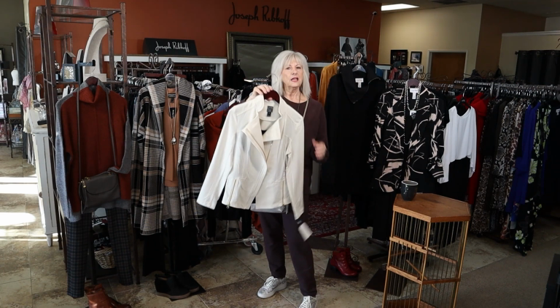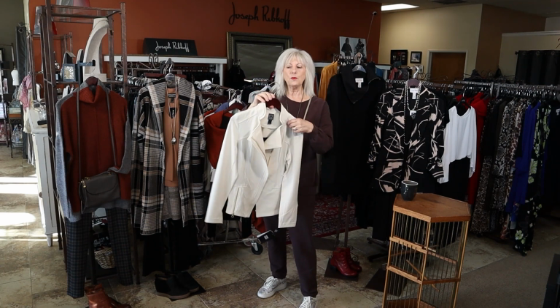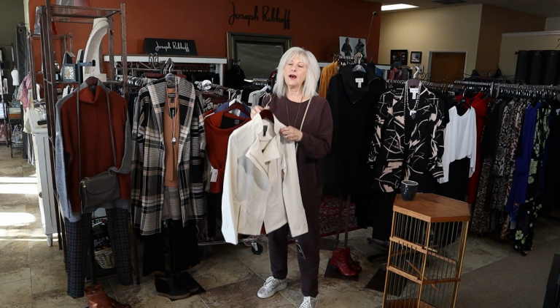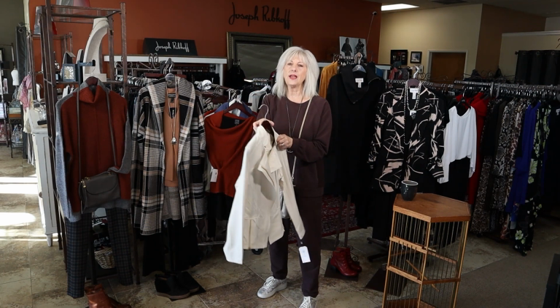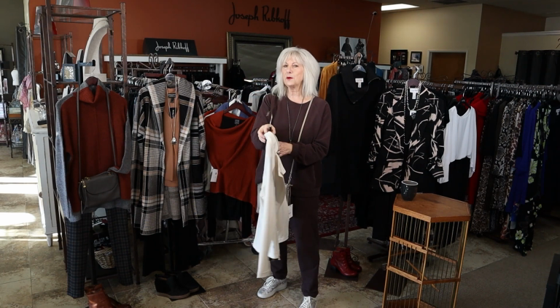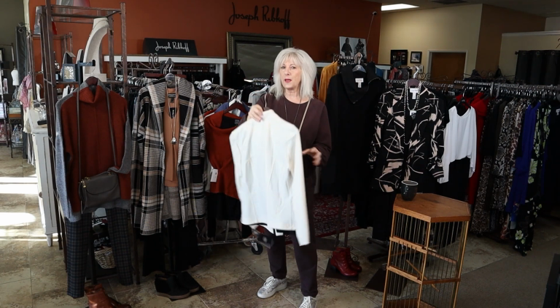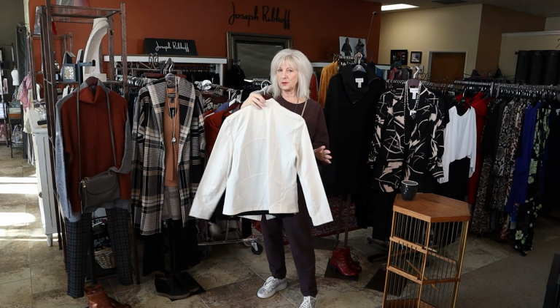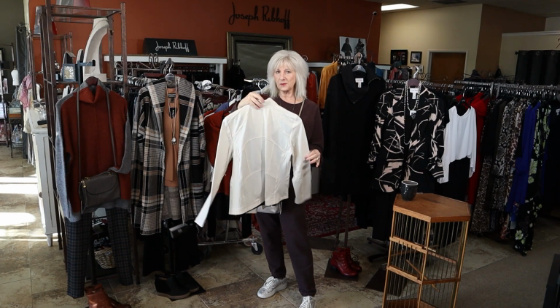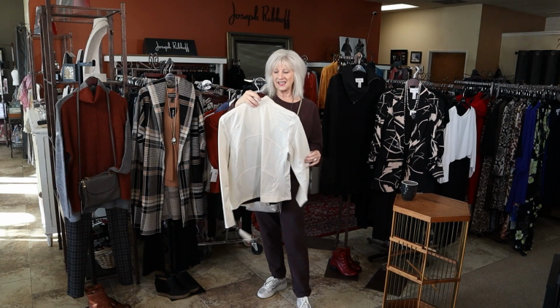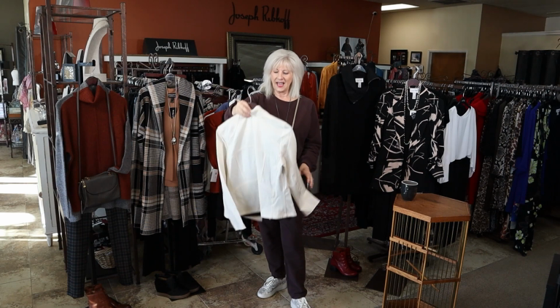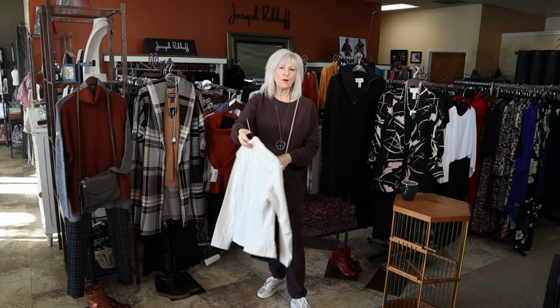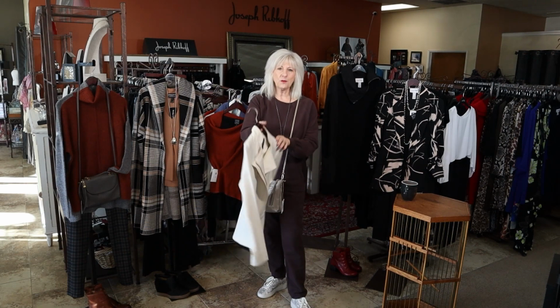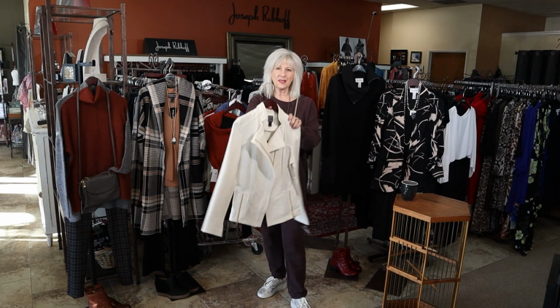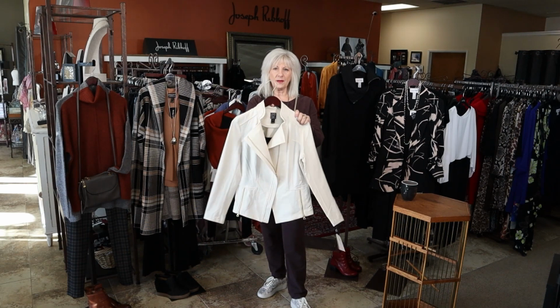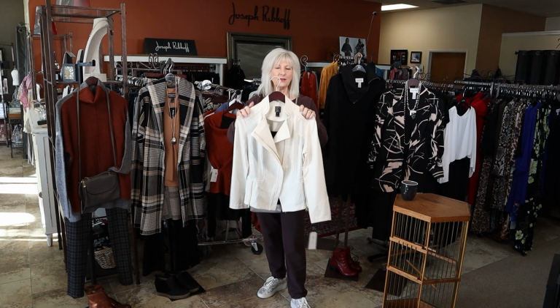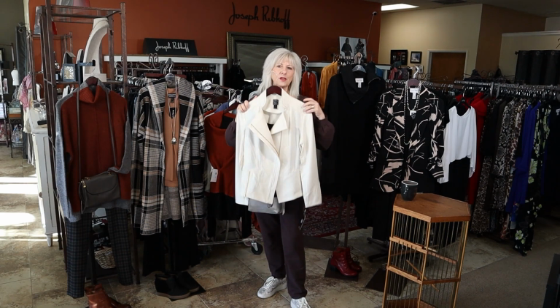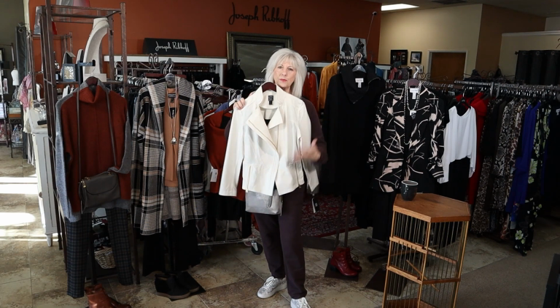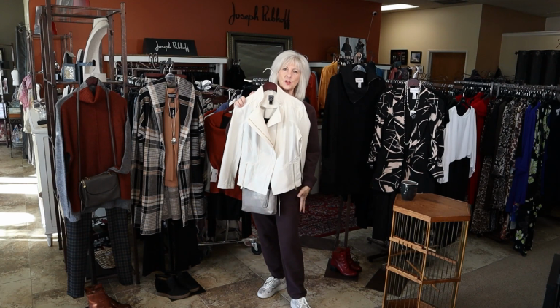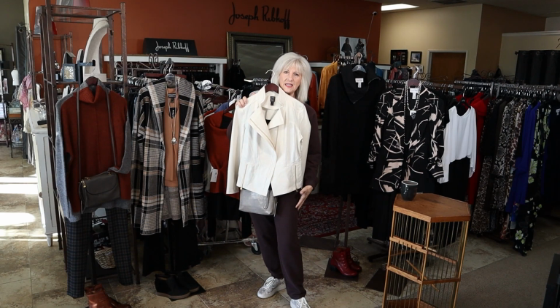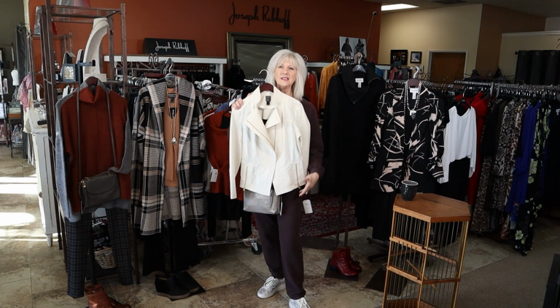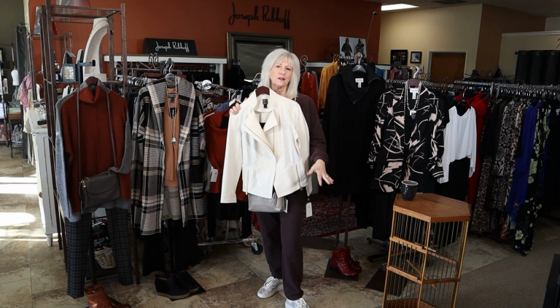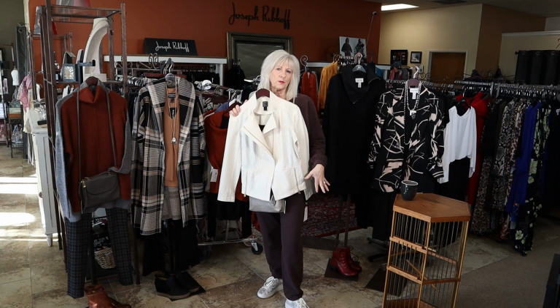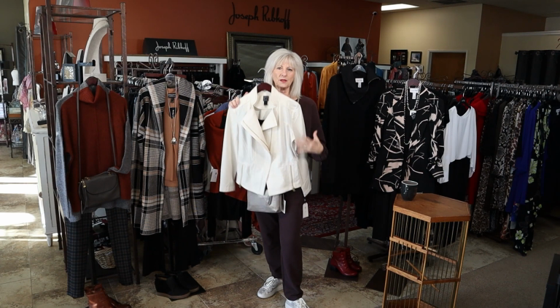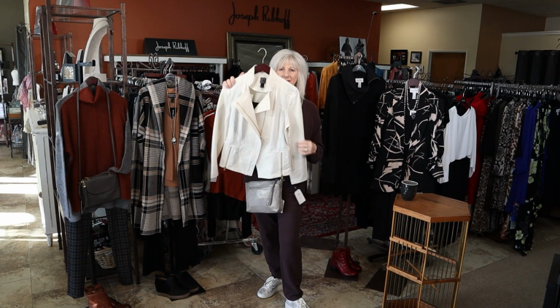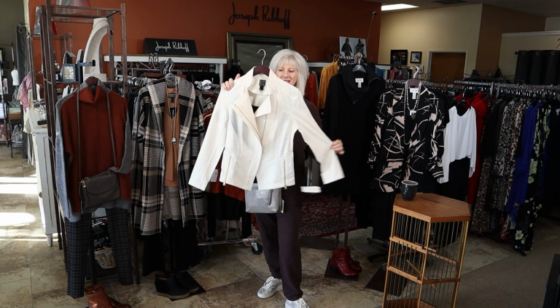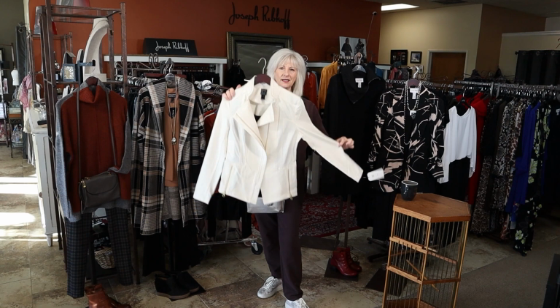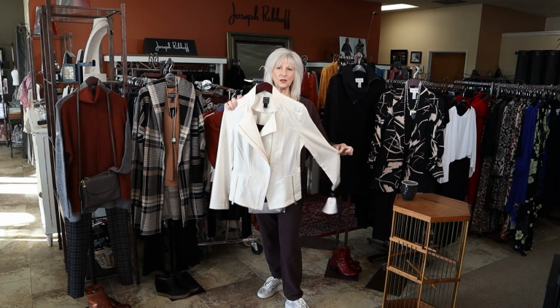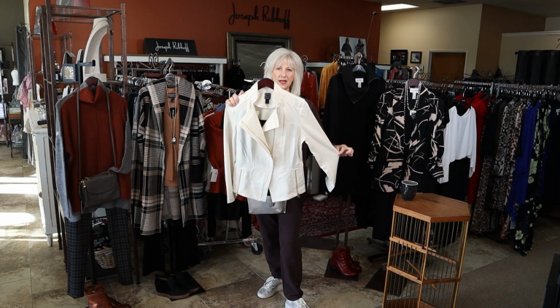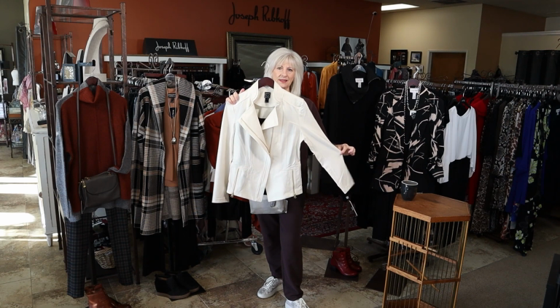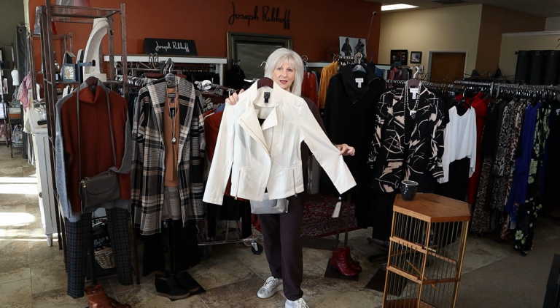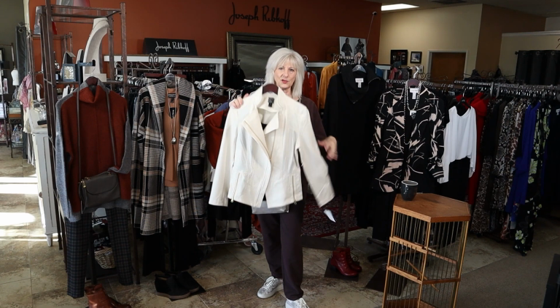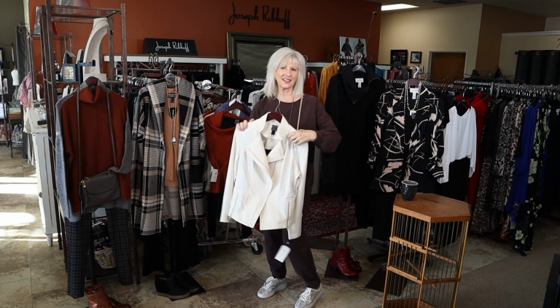We have a winter white boot — how cute would that be? Even with a cute pair of jeans, a little boot, and this little winter white liquid leather jacket.